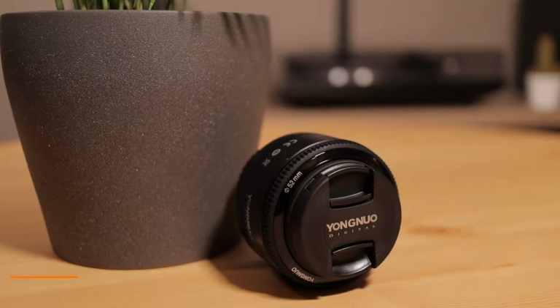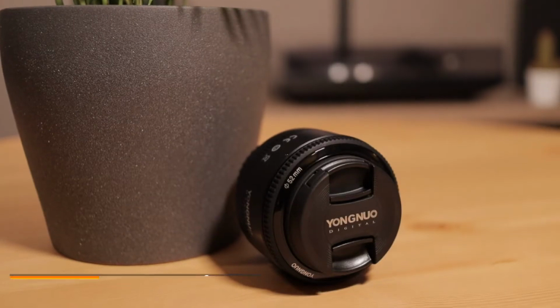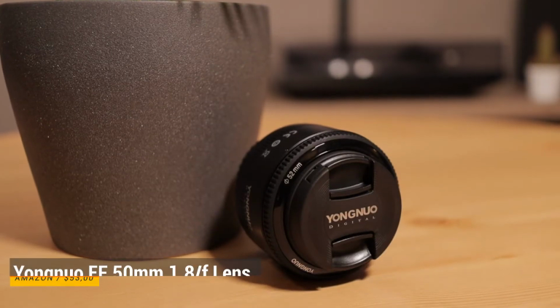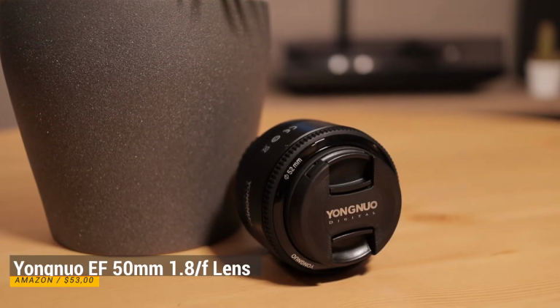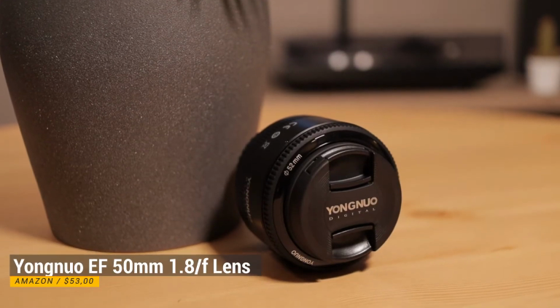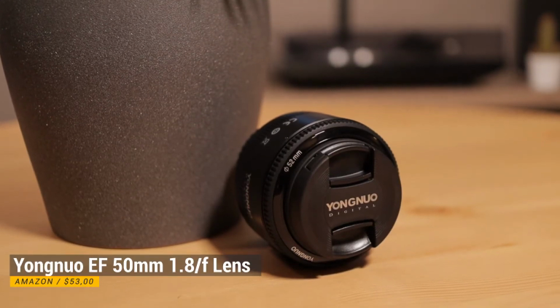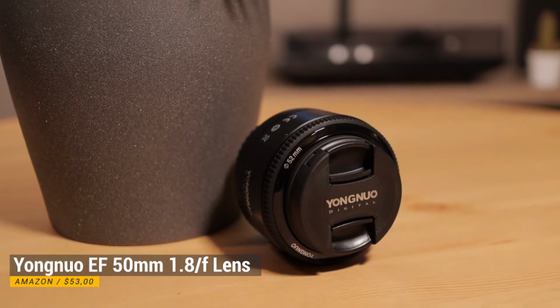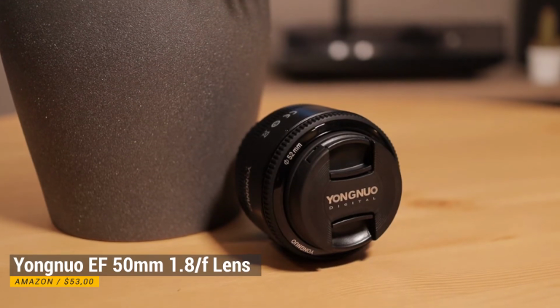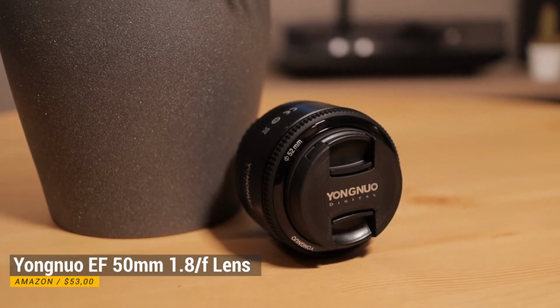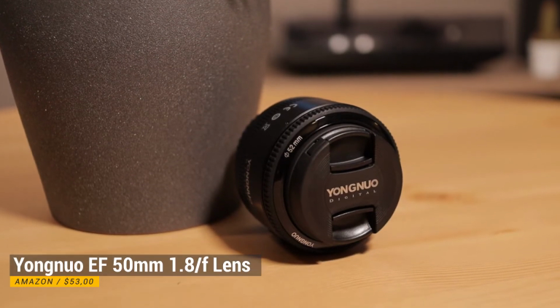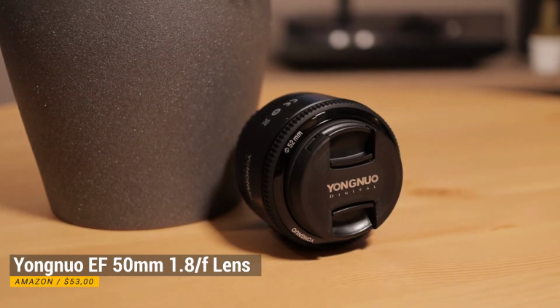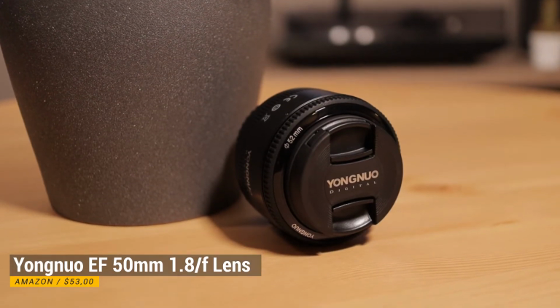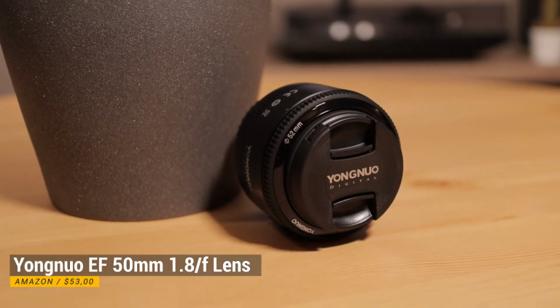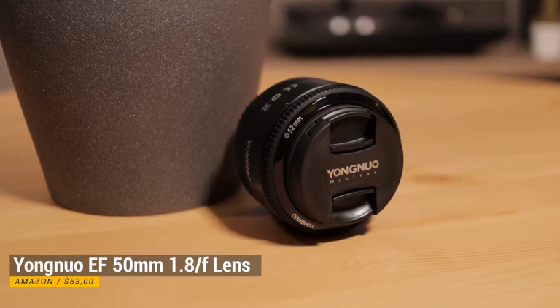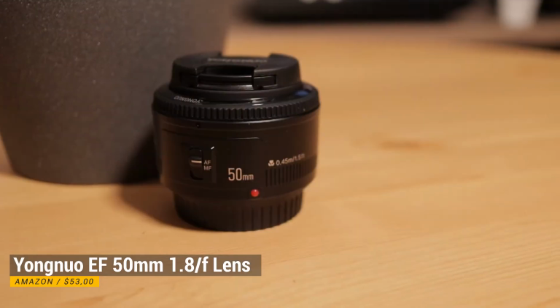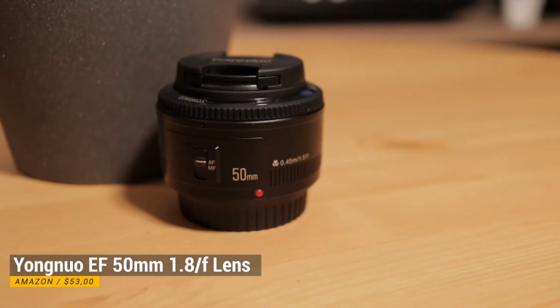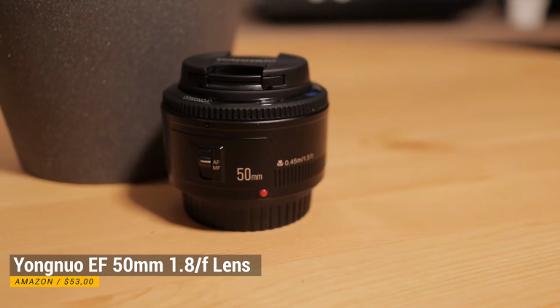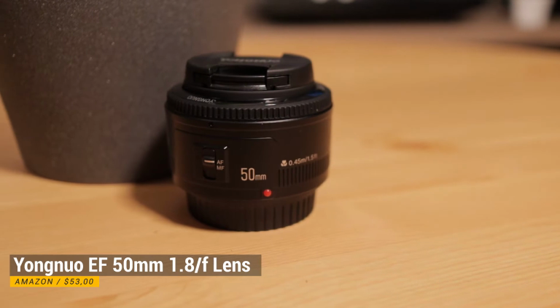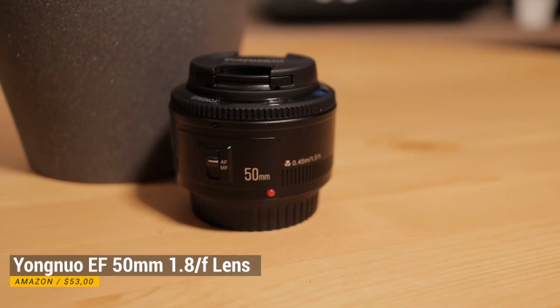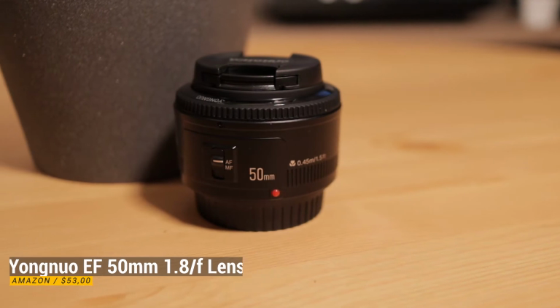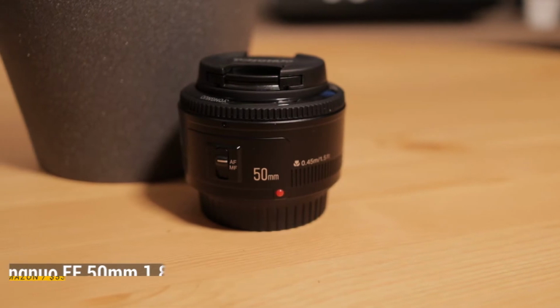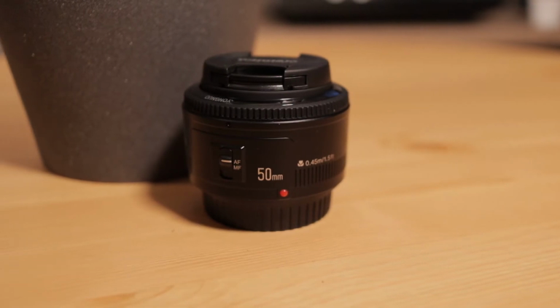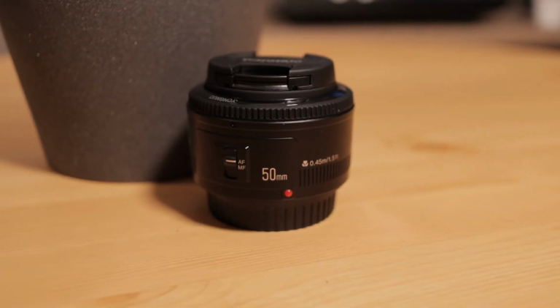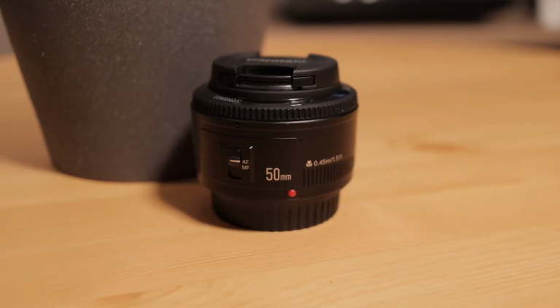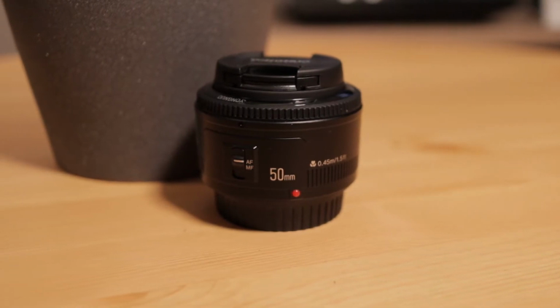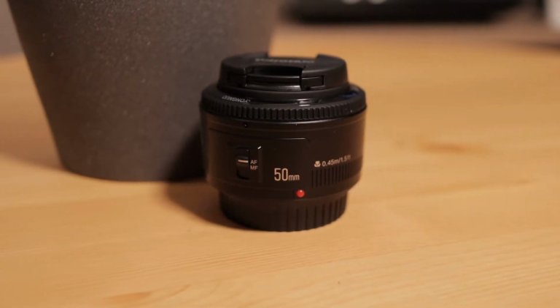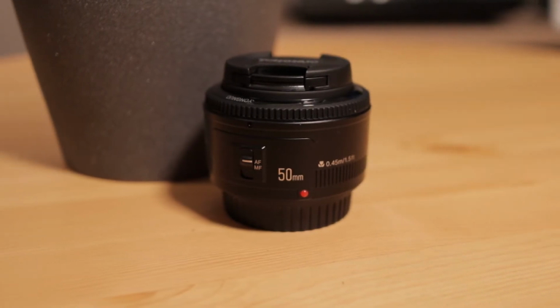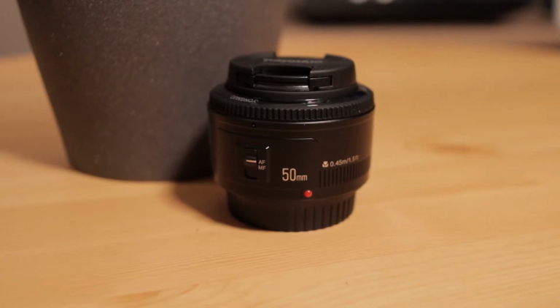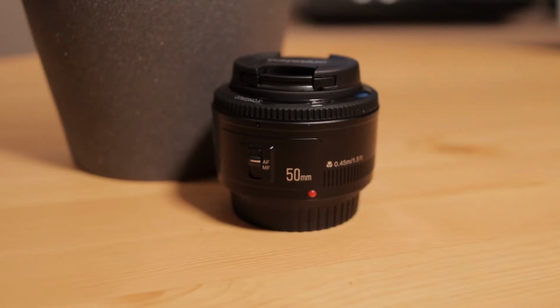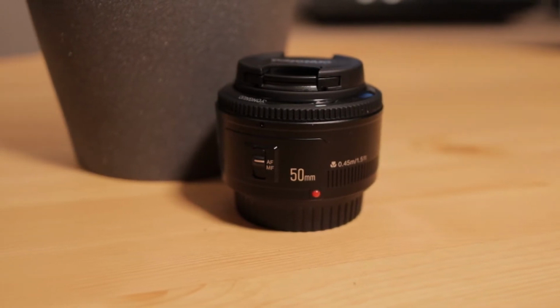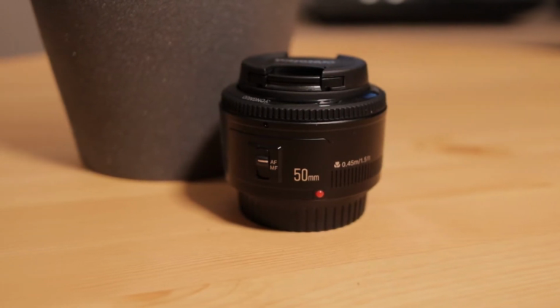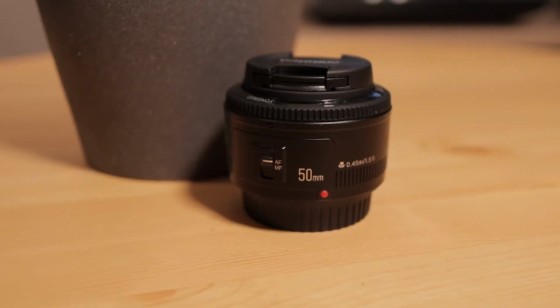This is a Yongnuo 50mm 1.8 lens. It's a cheap lens and I was very curious what is possible with it. I can use it in combination with the Viltrox adapter on my Canon M50.